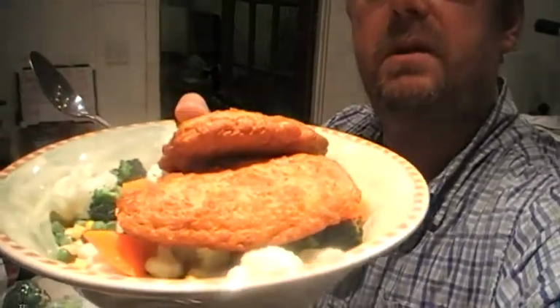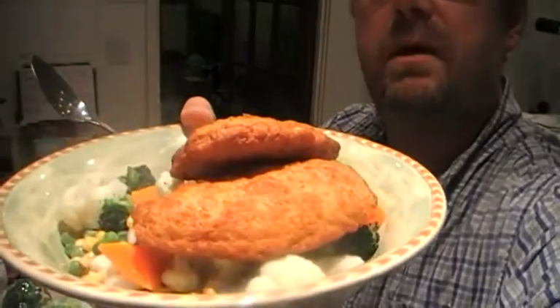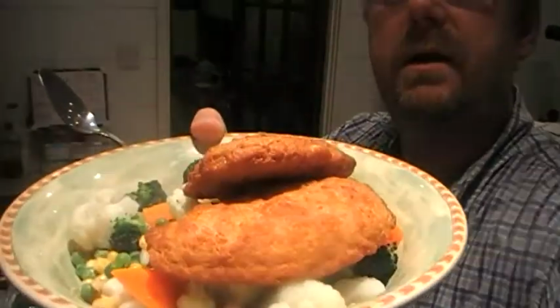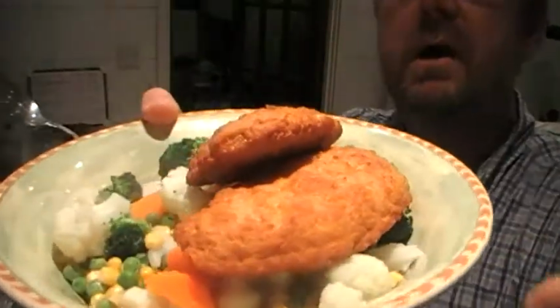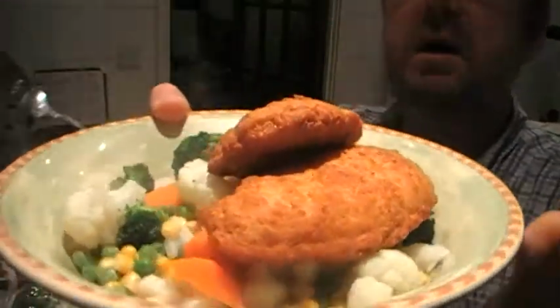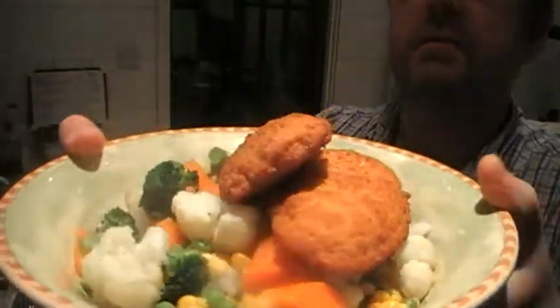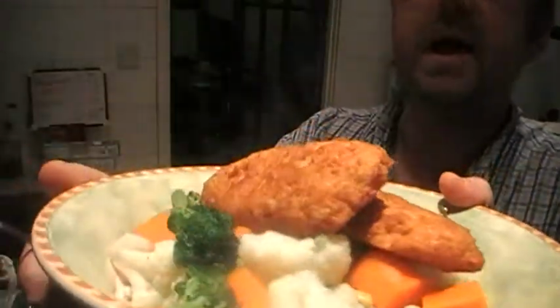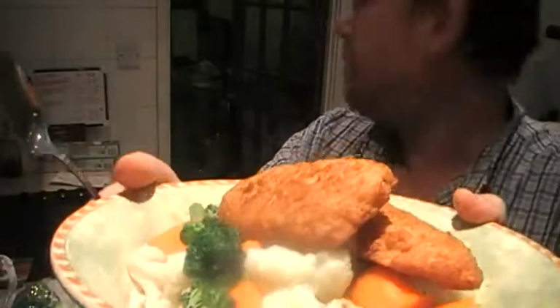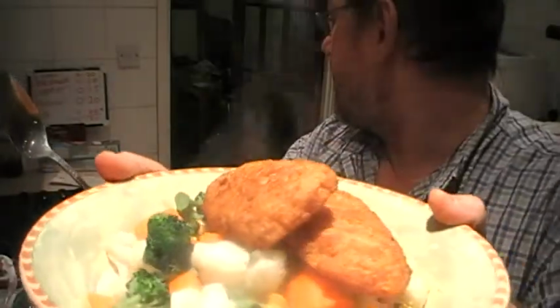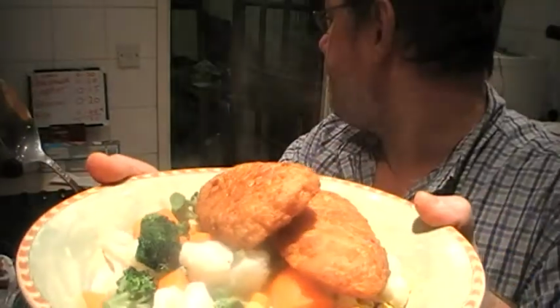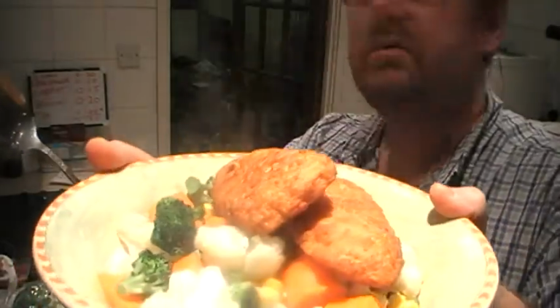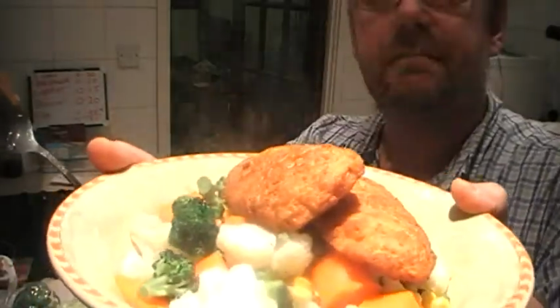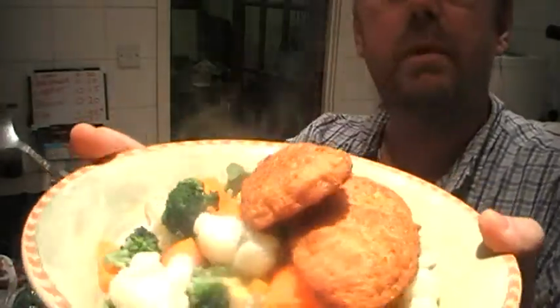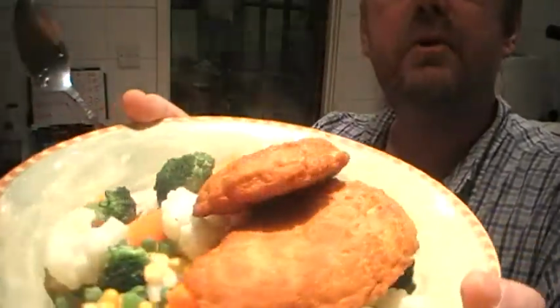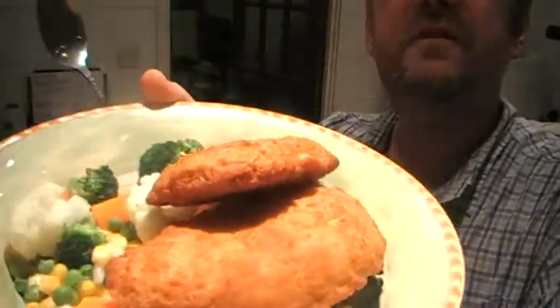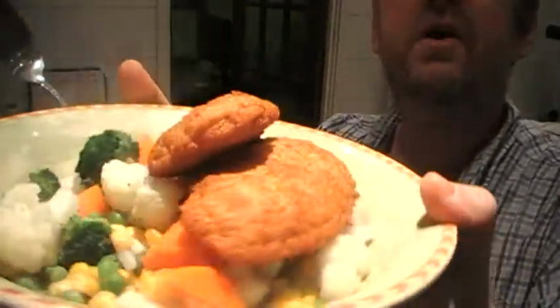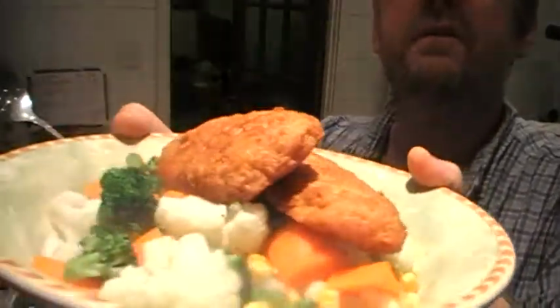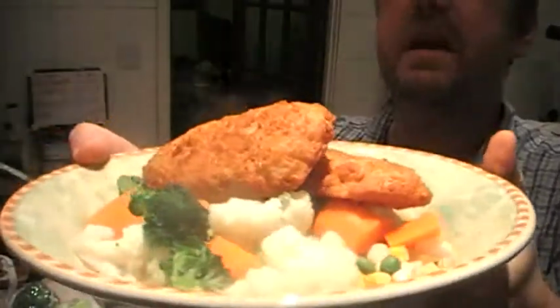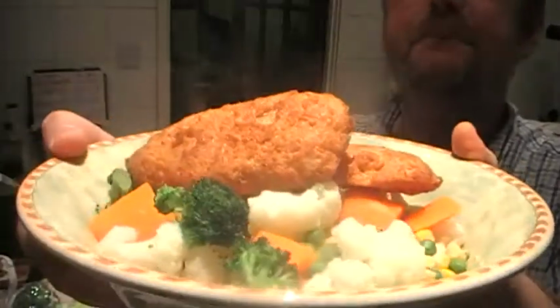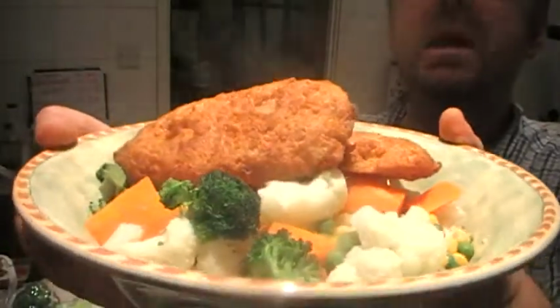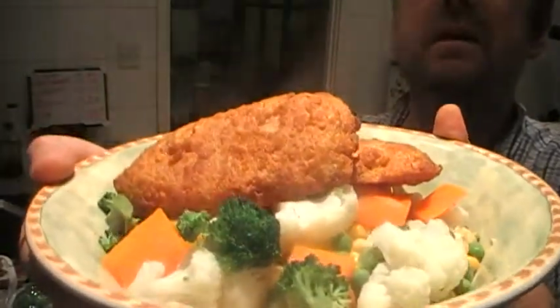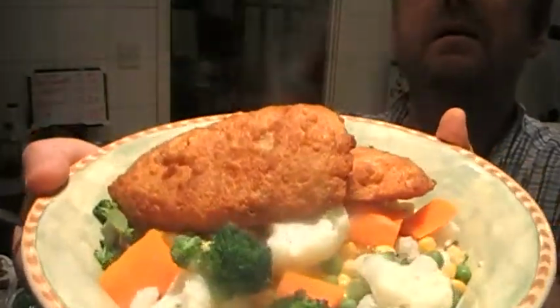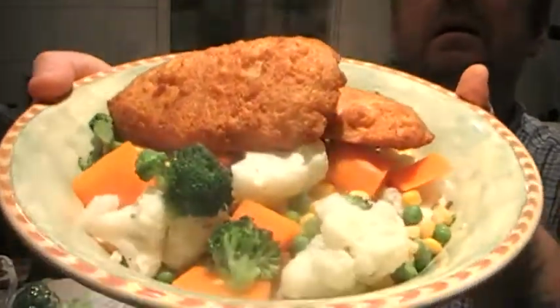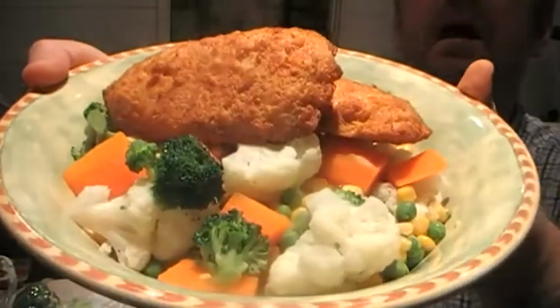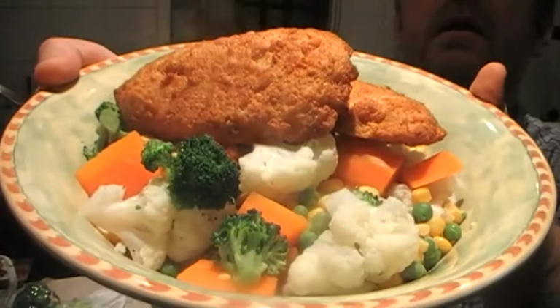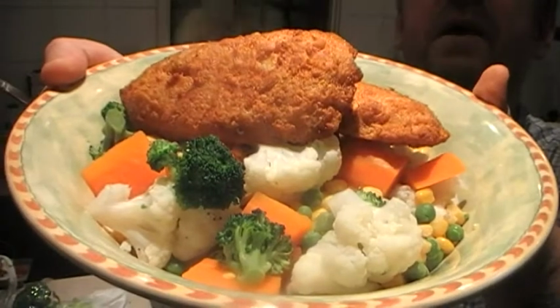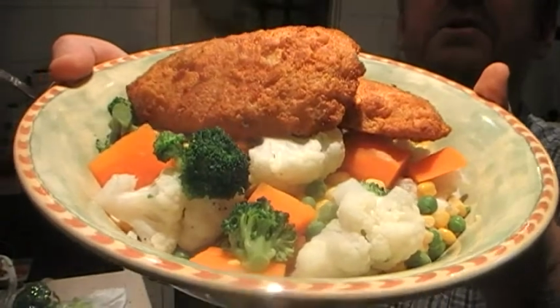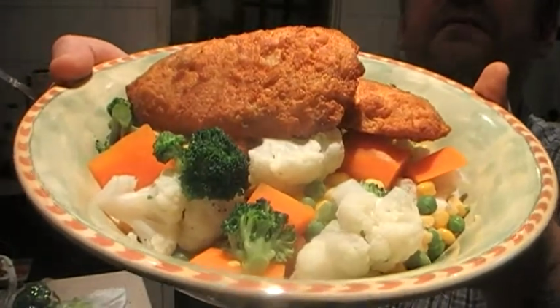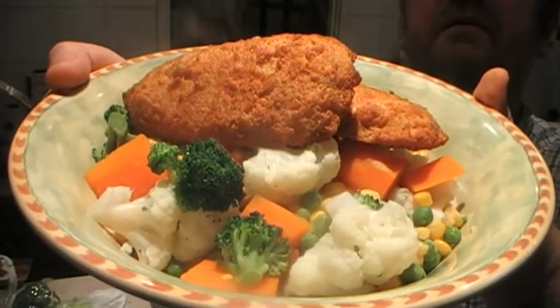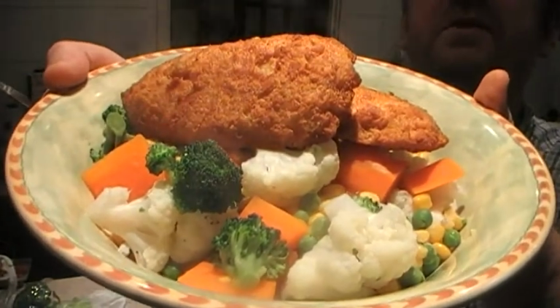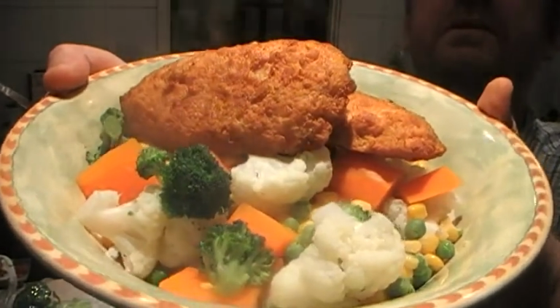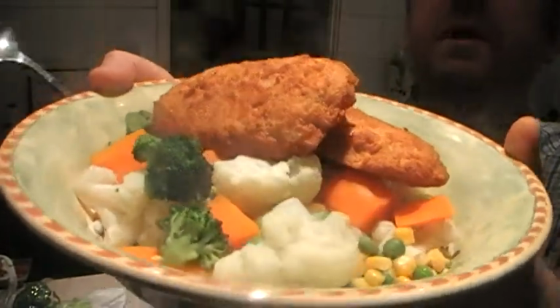So there you have it: £1.85 for a big dinner with a lot of veg — five different types of veg.